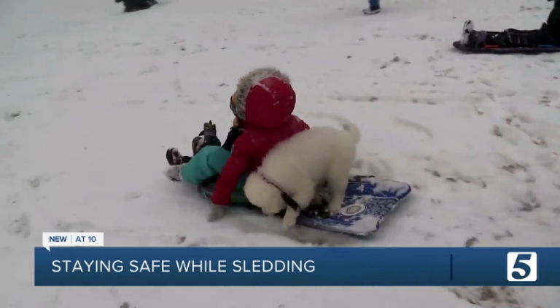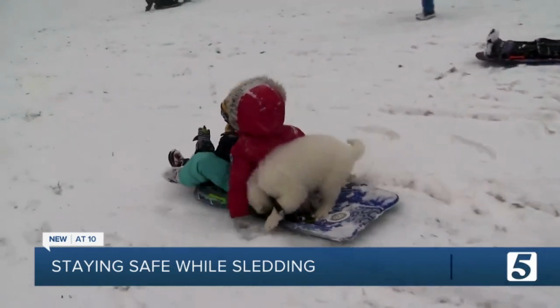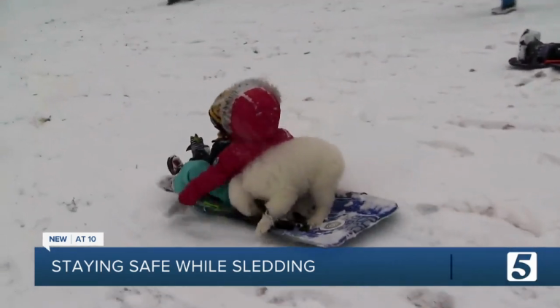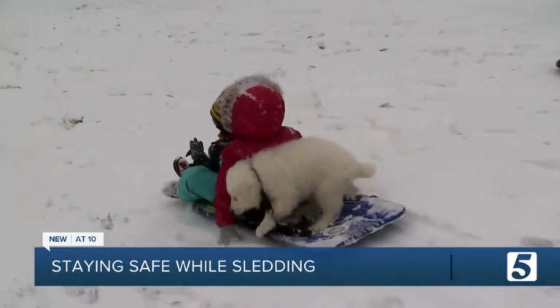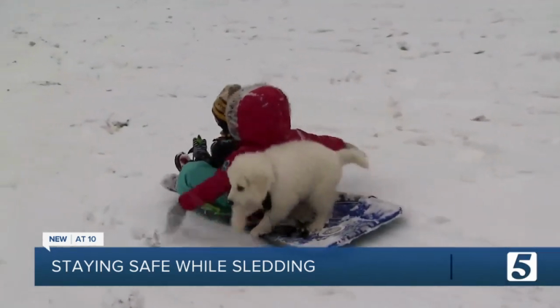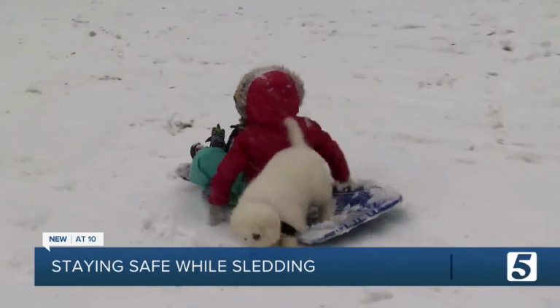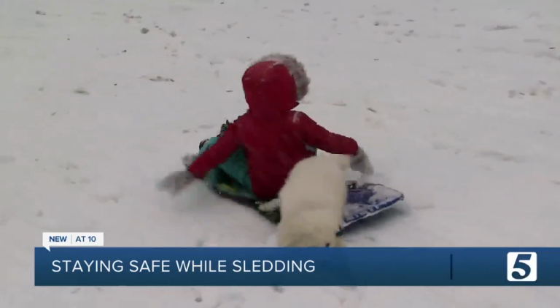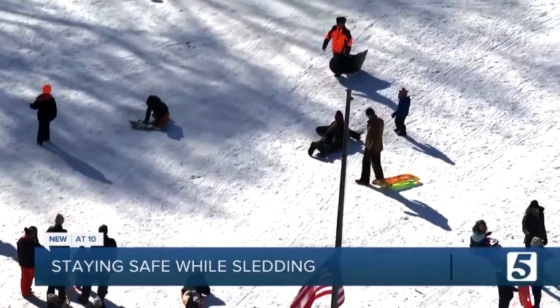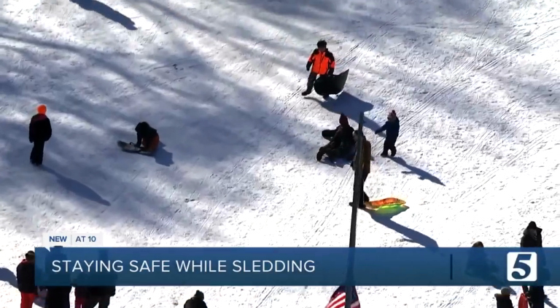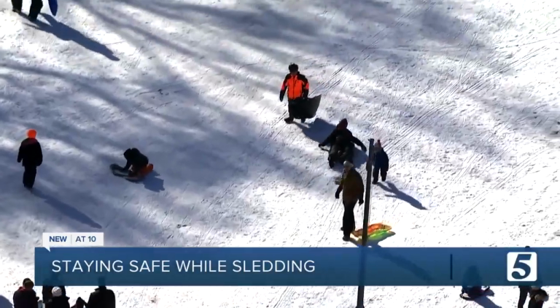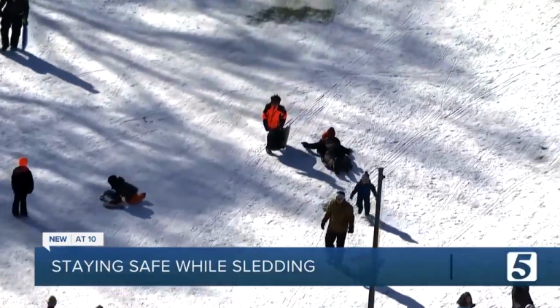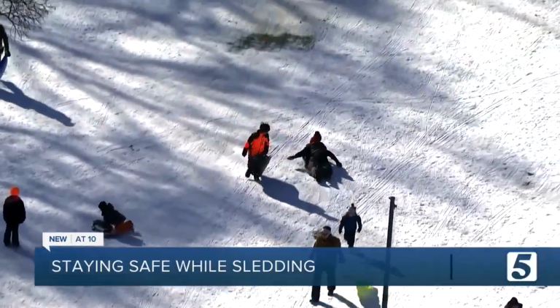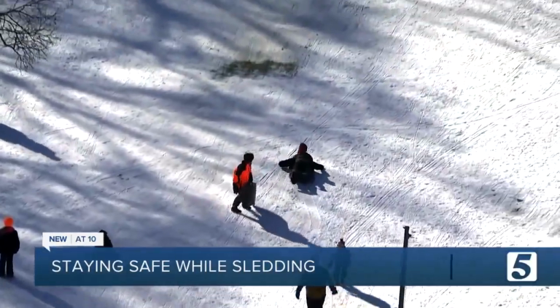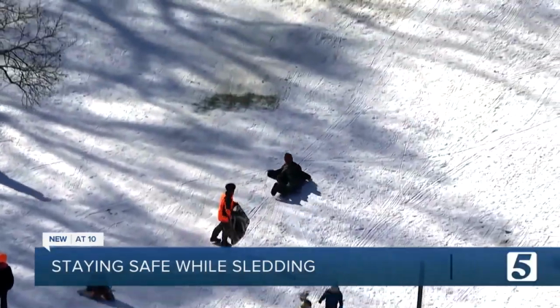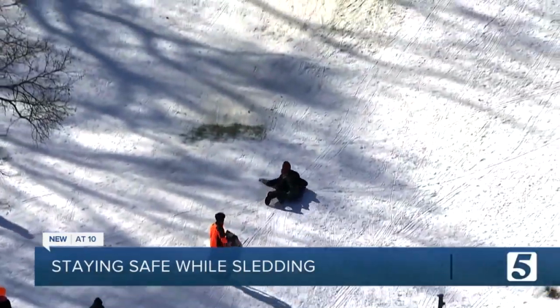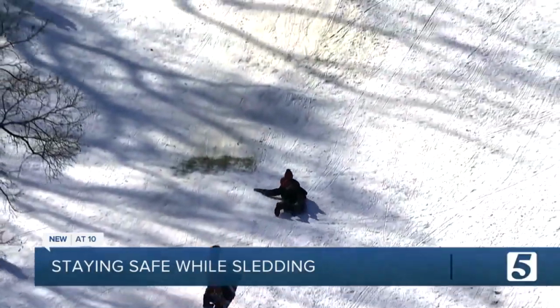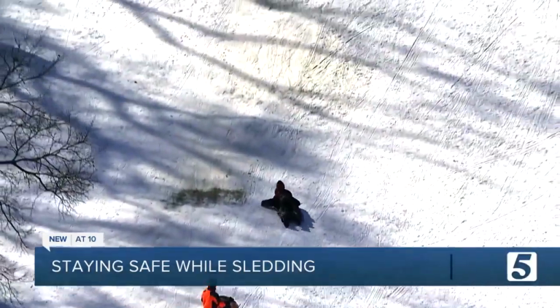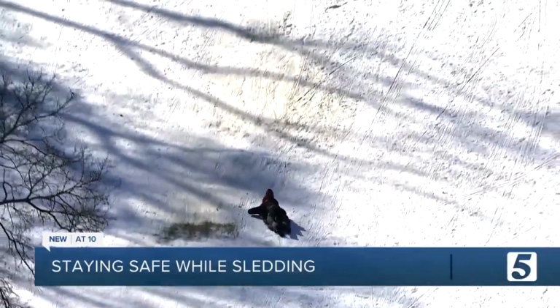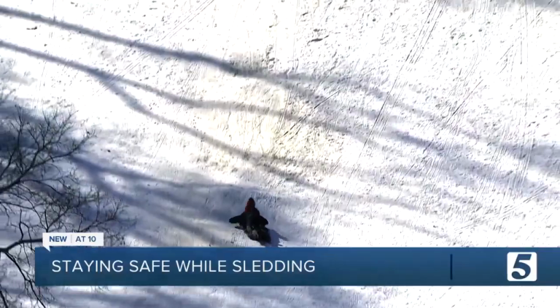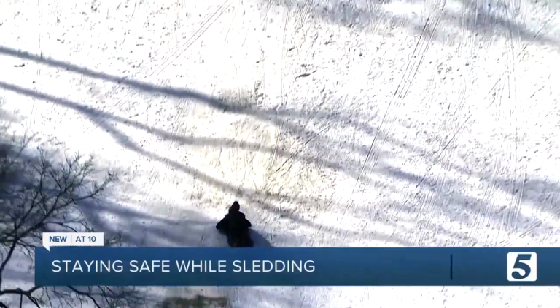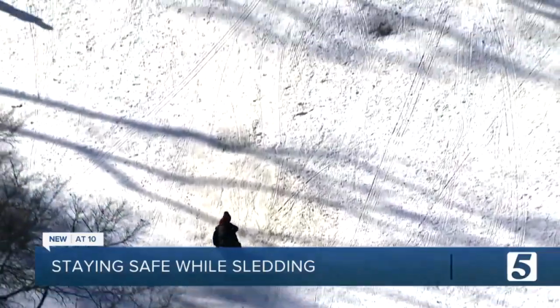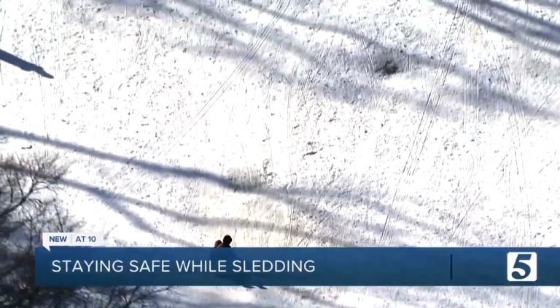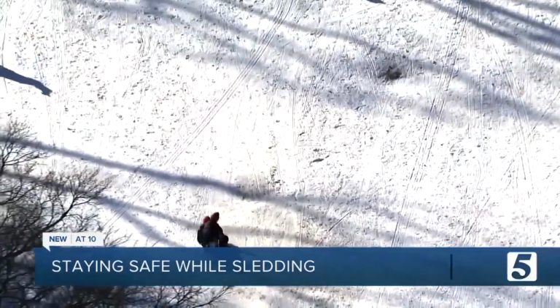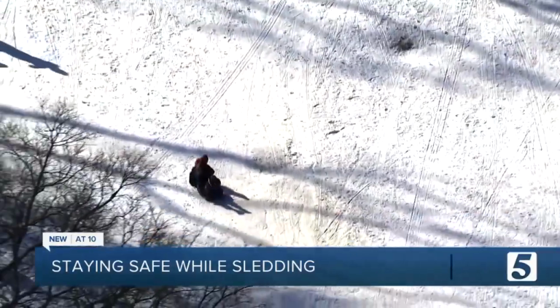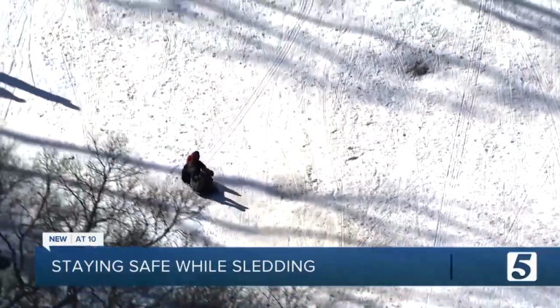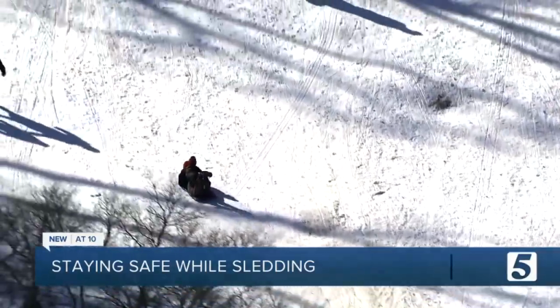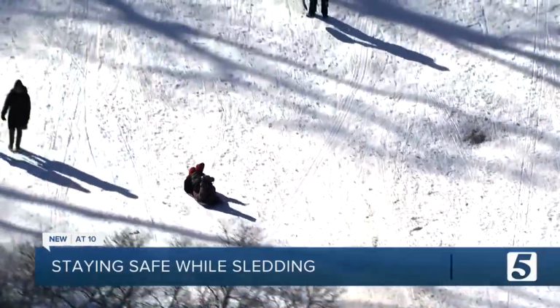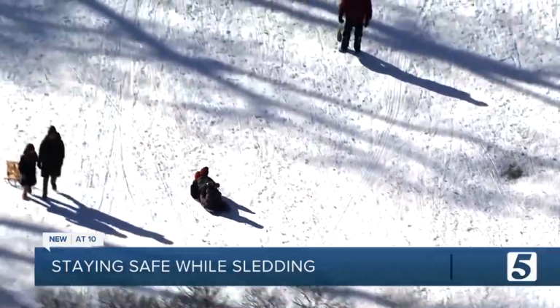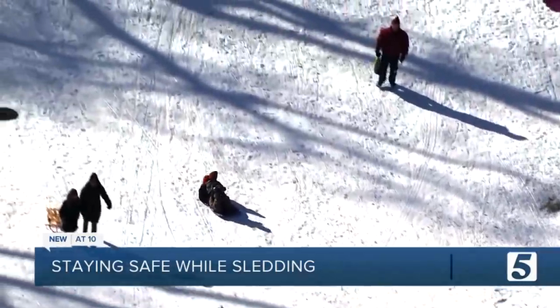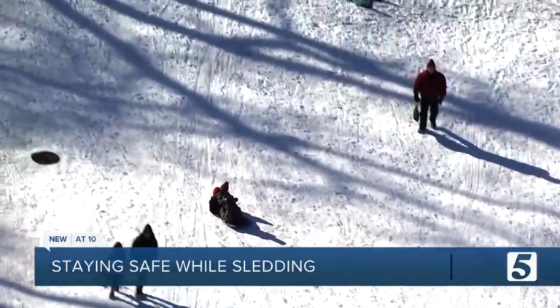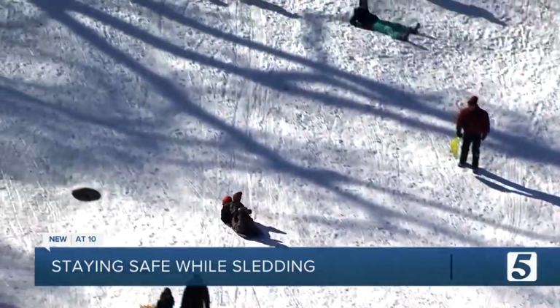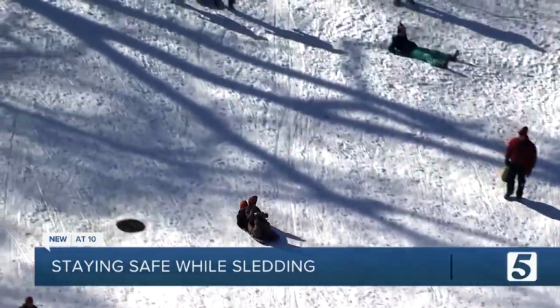You really want them to have a safe, soft landing, and you don't want it to be dangerously steep. He says when sledding, pick an area away from roads, trees, or bodies of water — and not all sleds are made equal.